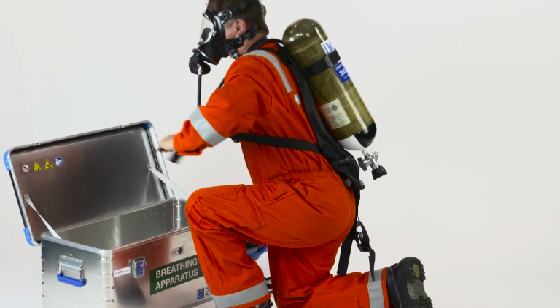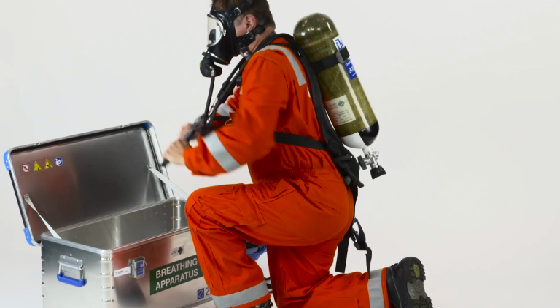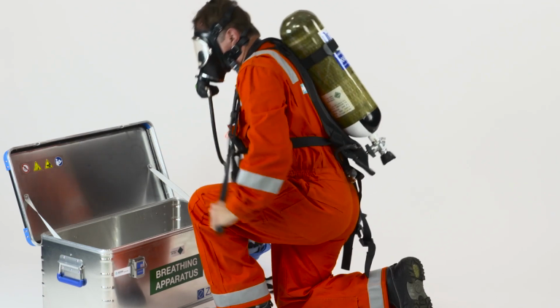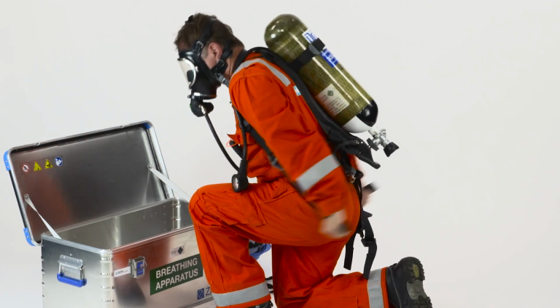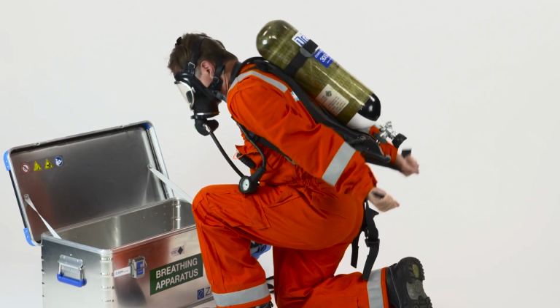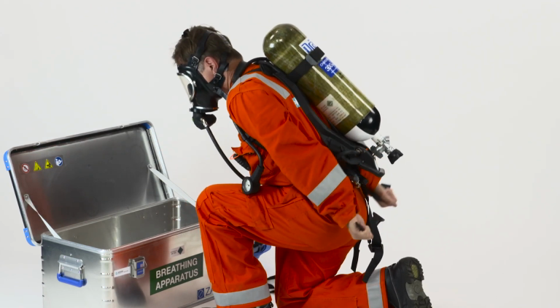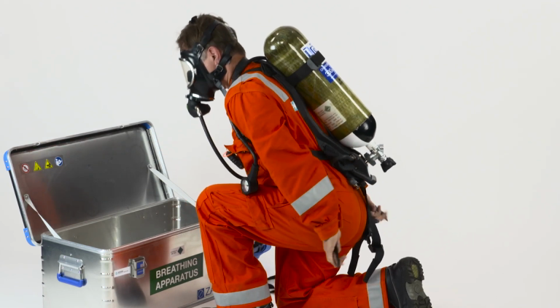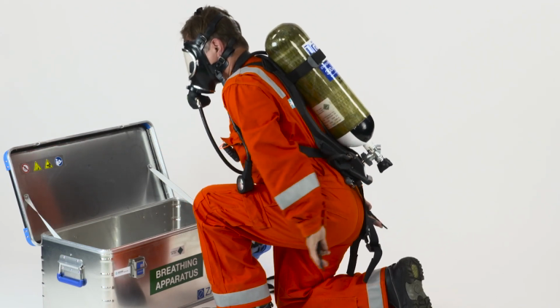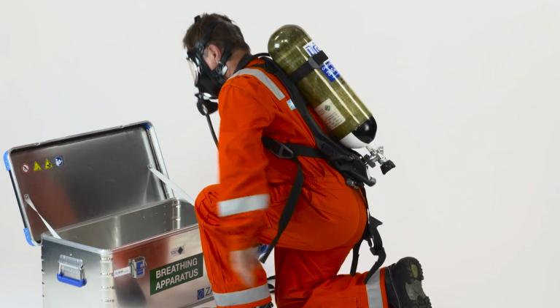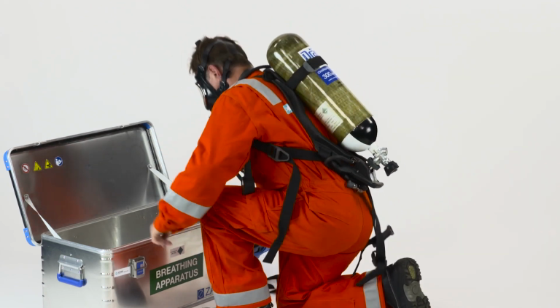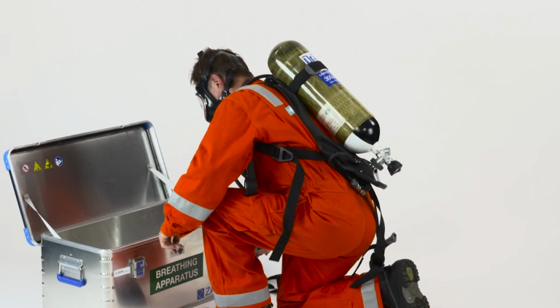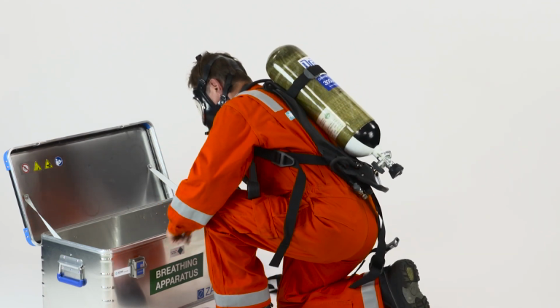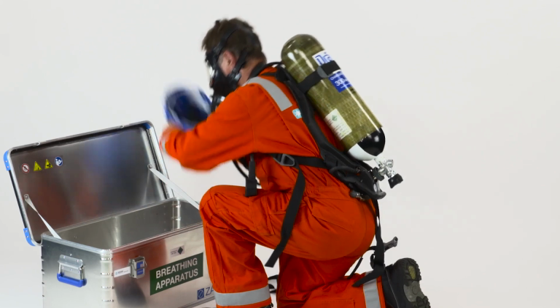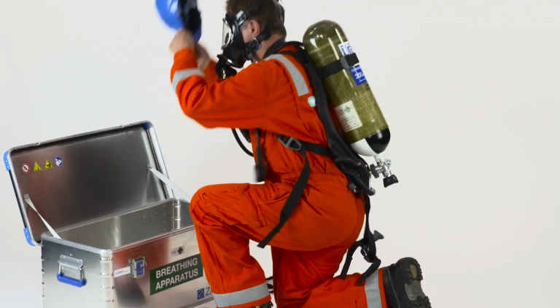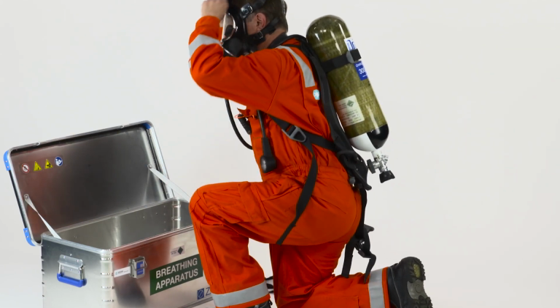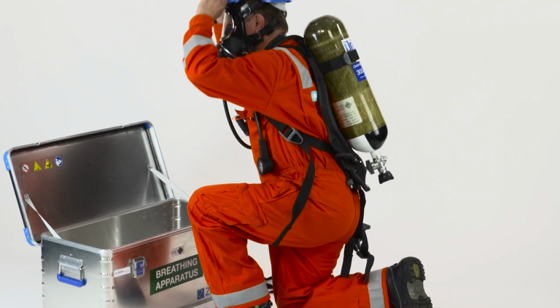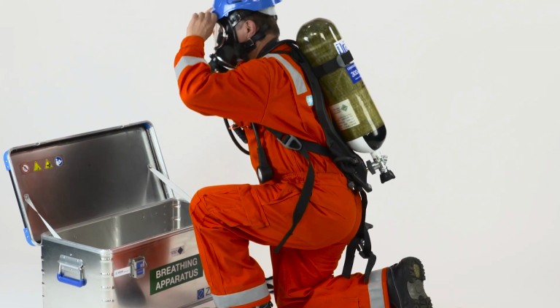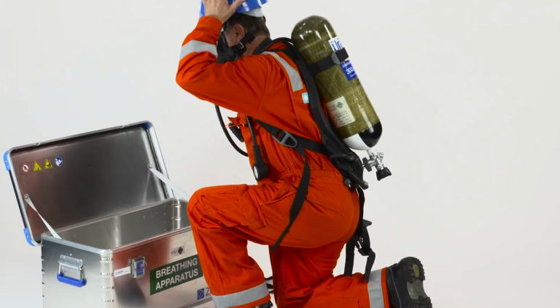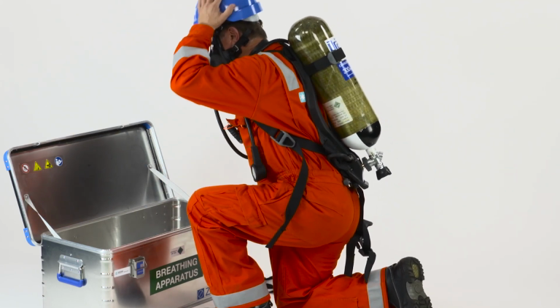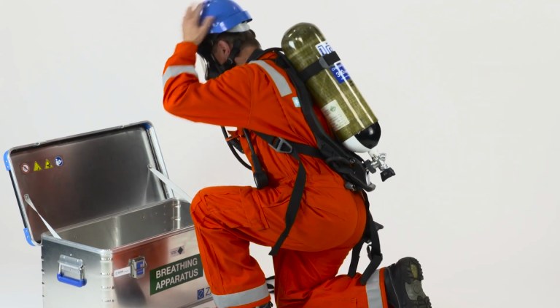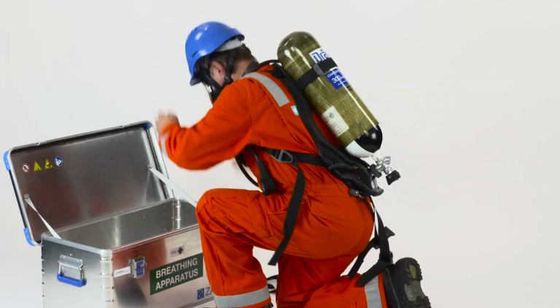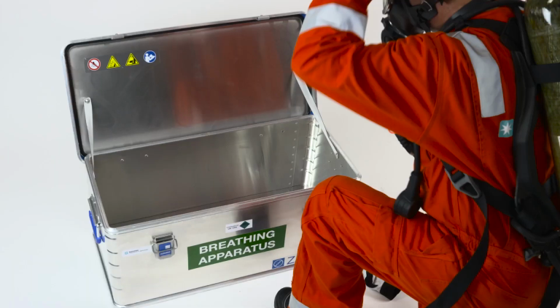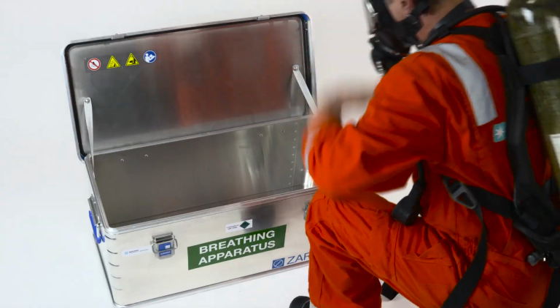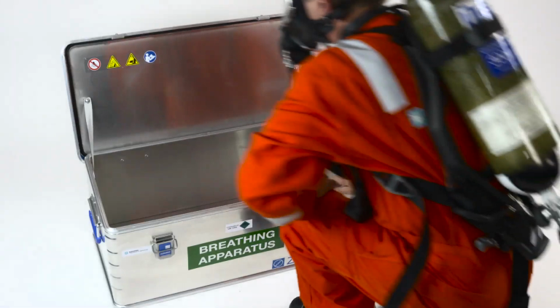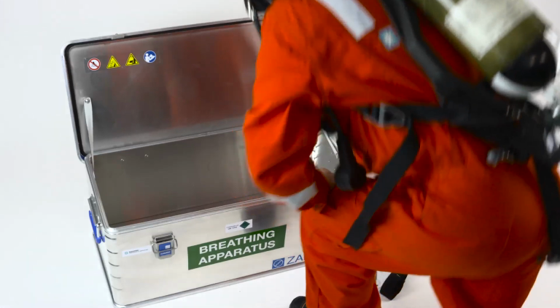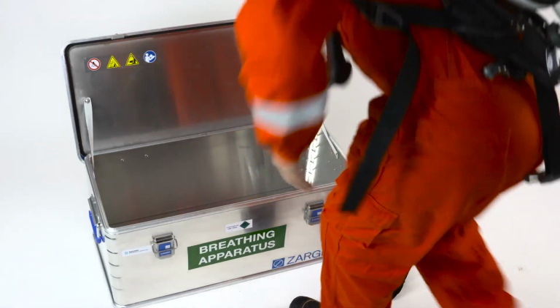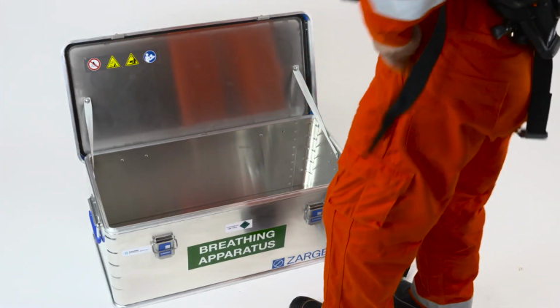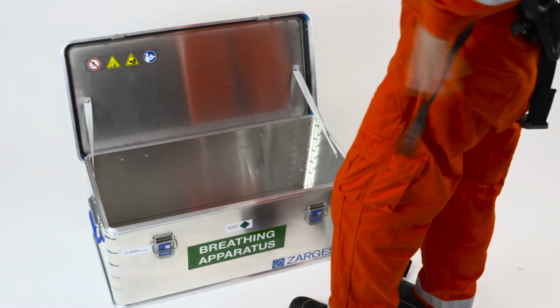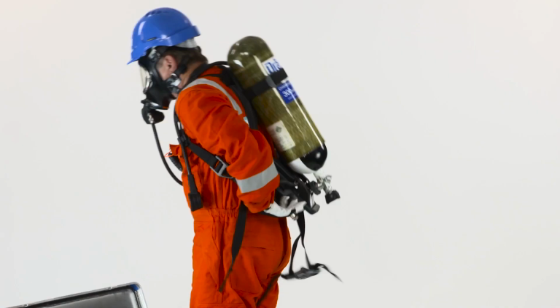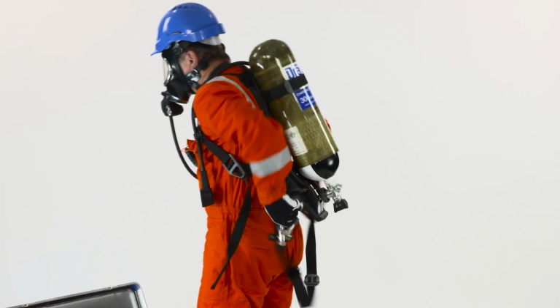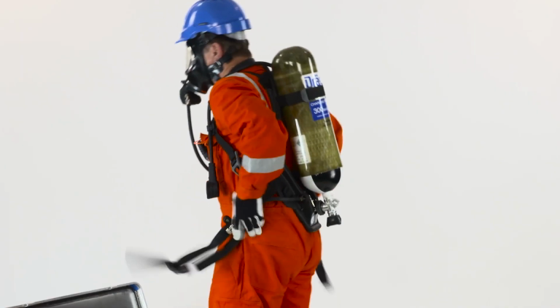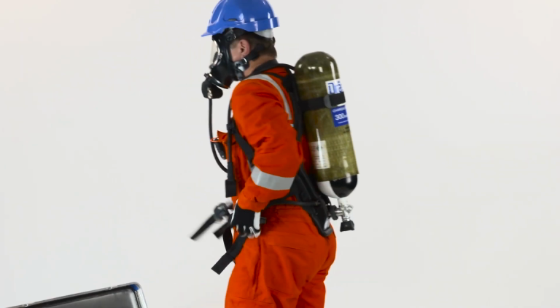Lean forward and tighten the shoulder straps. Don your hard hat and gloves. Tighten the belt, but not too tight as it might restrict your breathing.